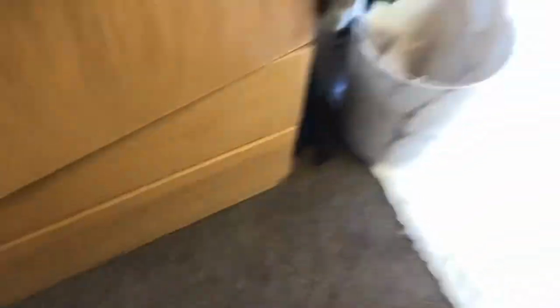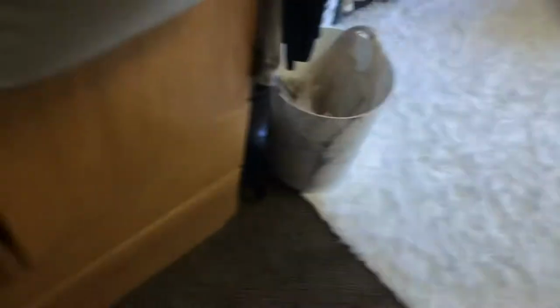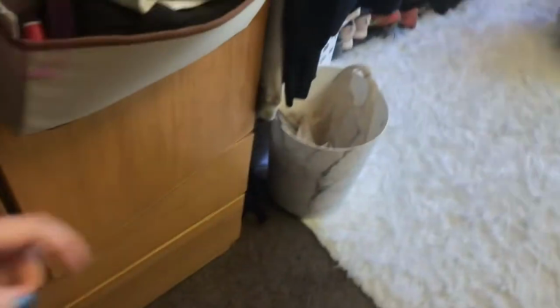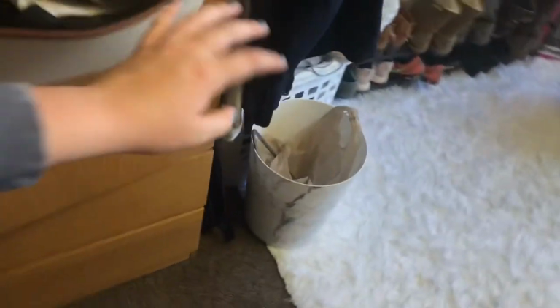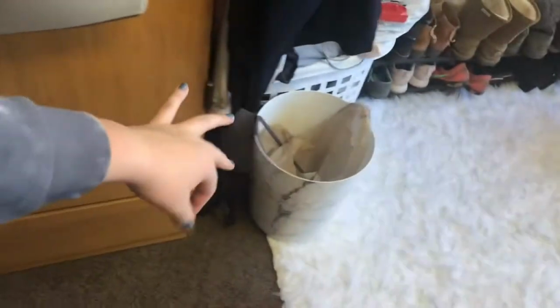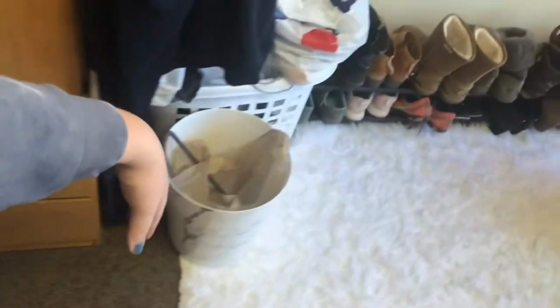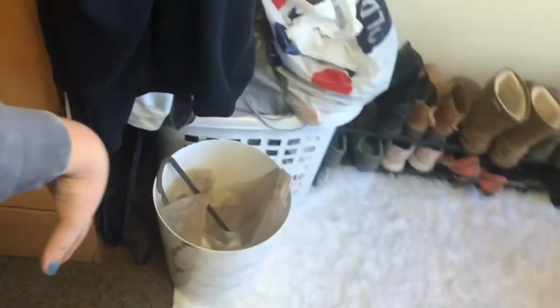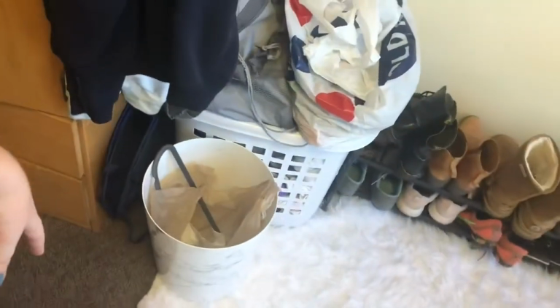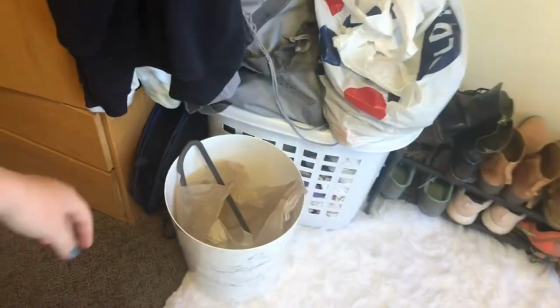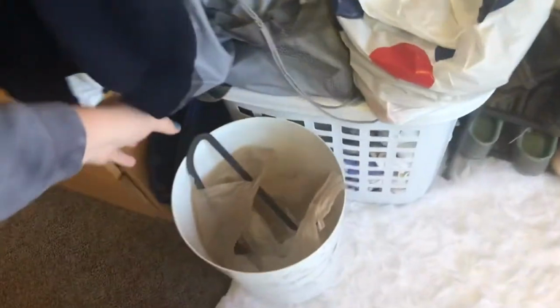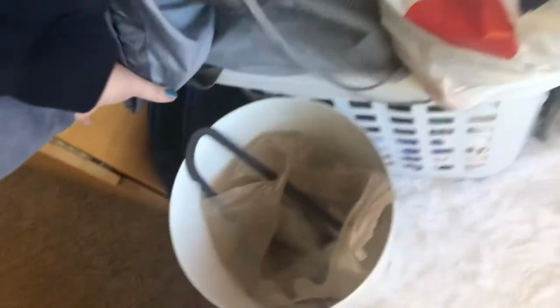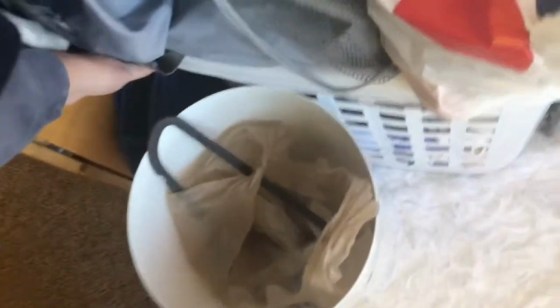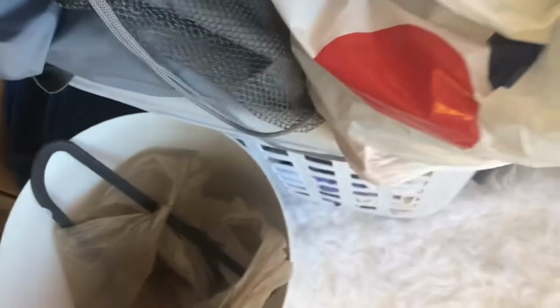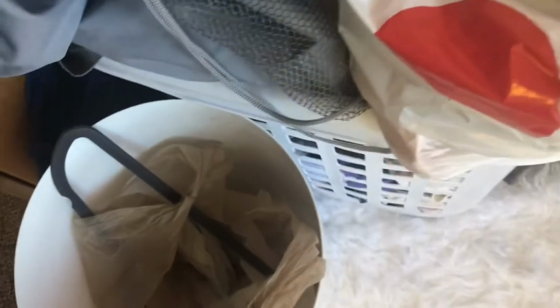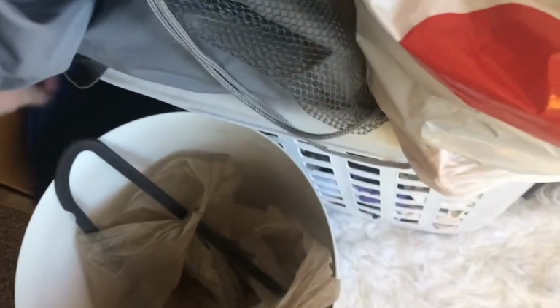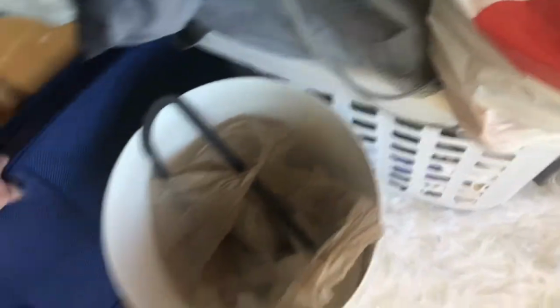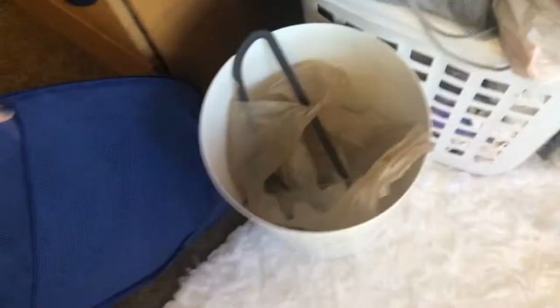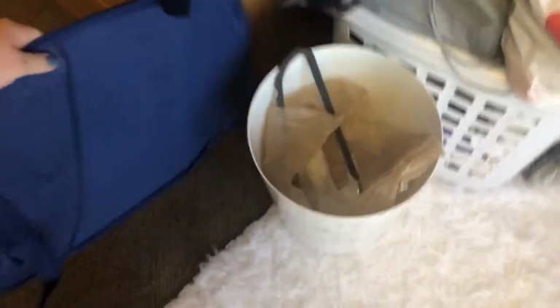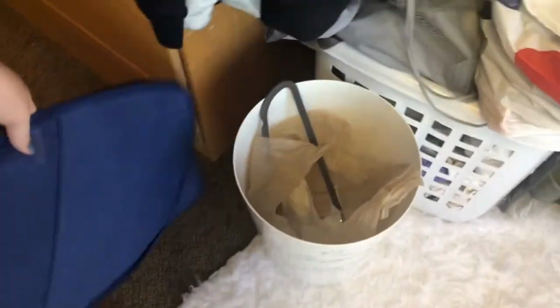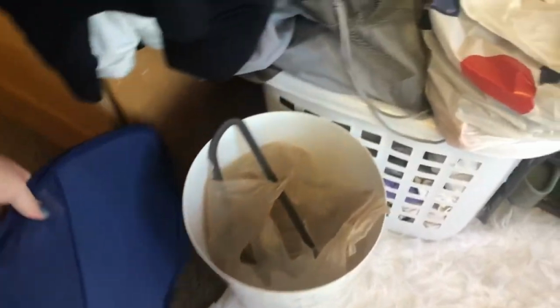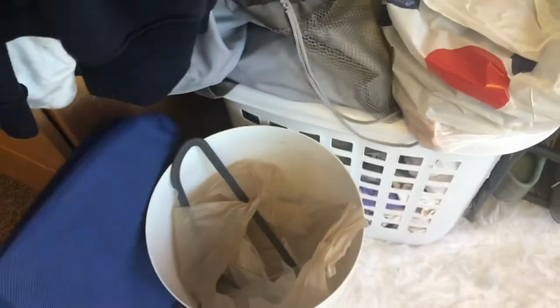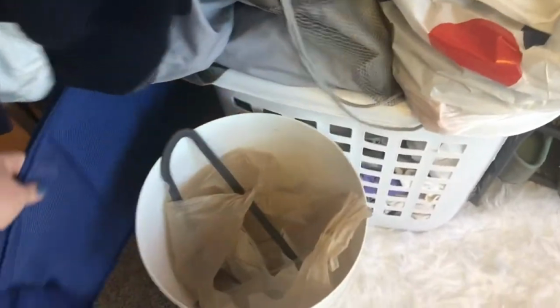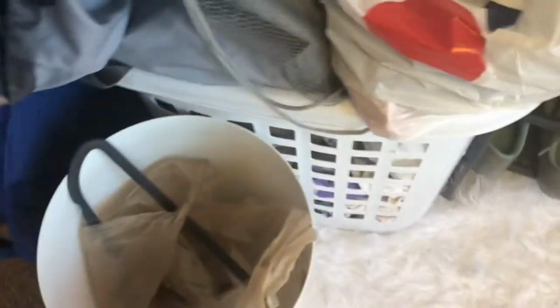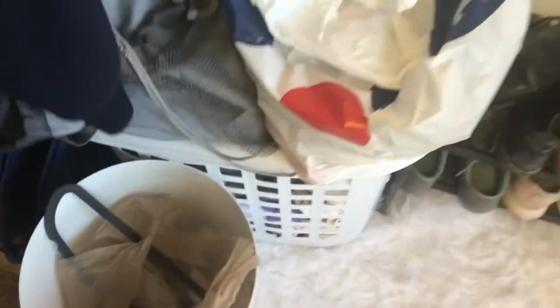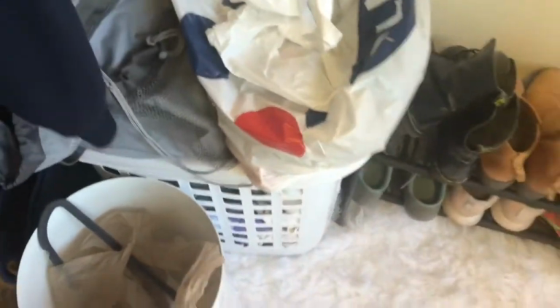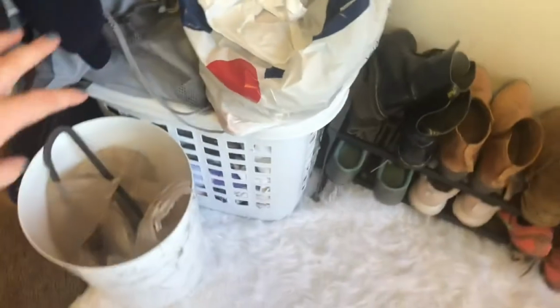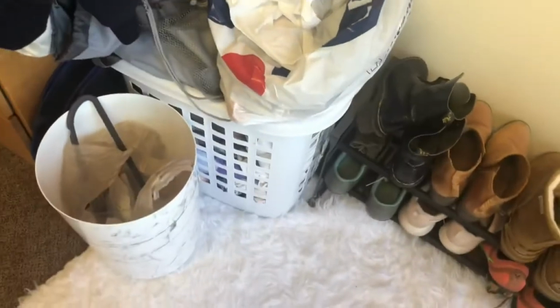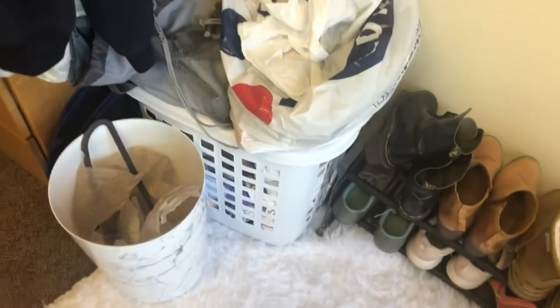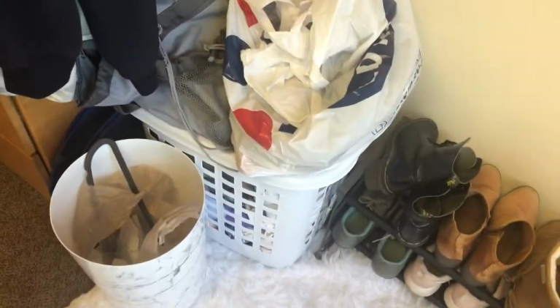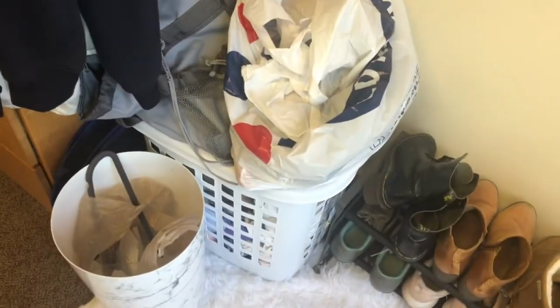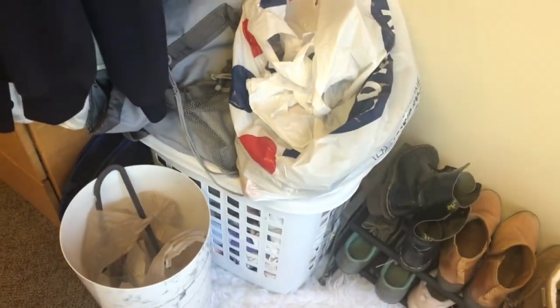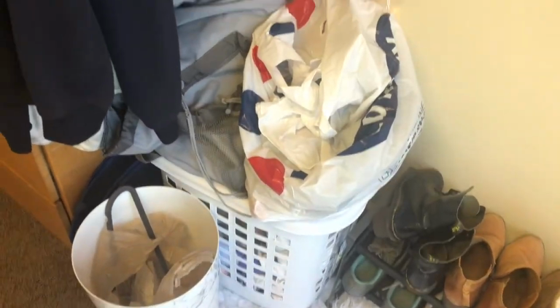Over here we have a trash can and laundry bags. I have two — one for dark clothes and one for light clothes — and then just a laundry basket for all of the clean clothes.